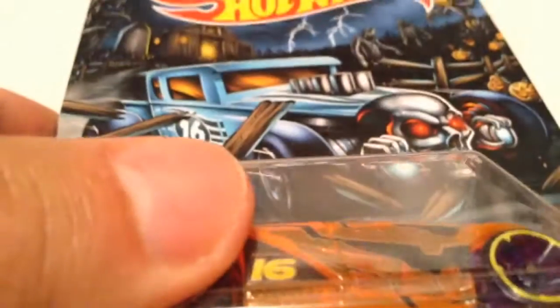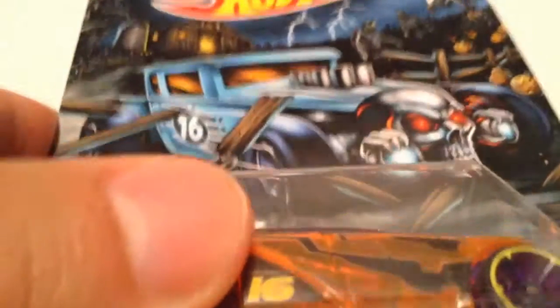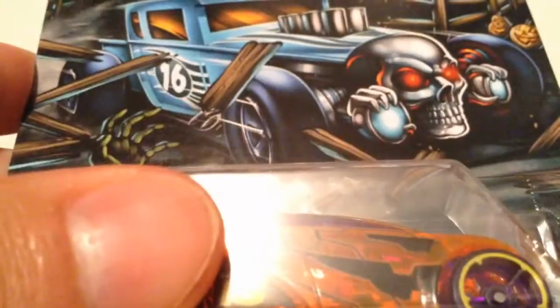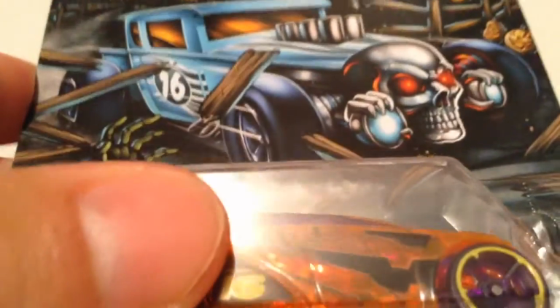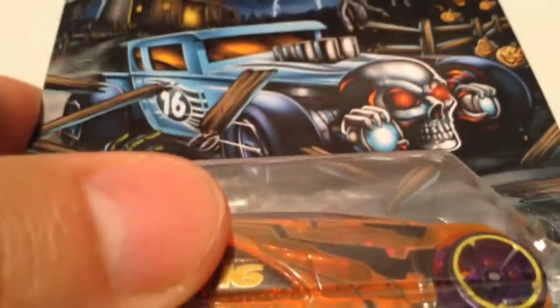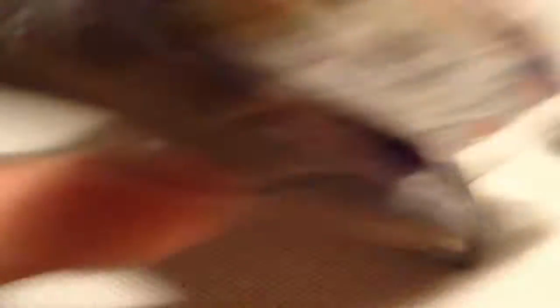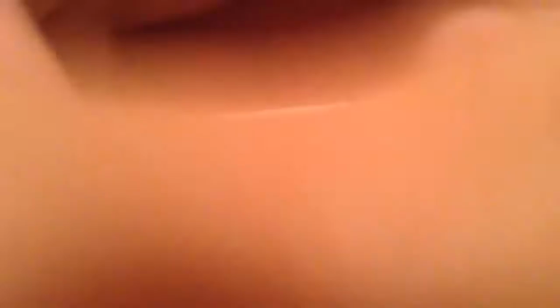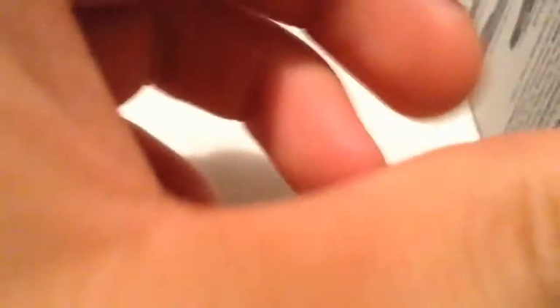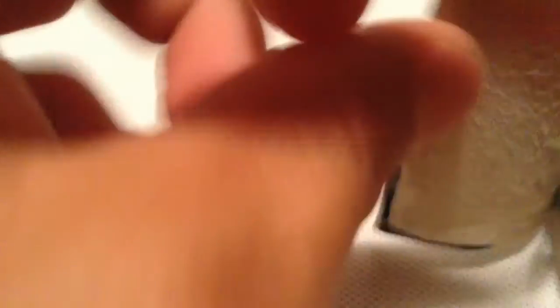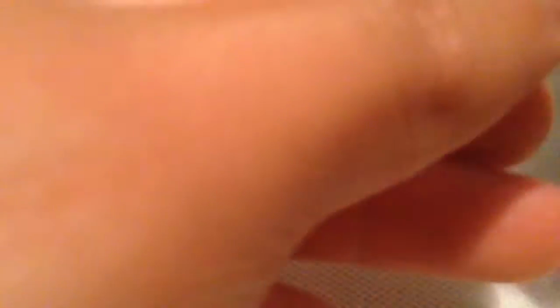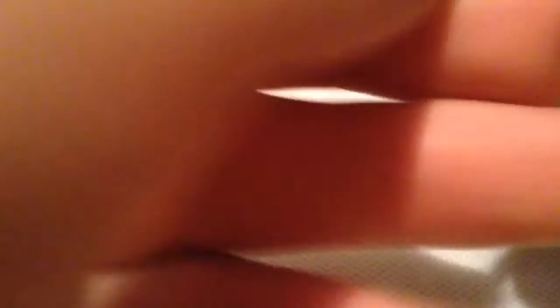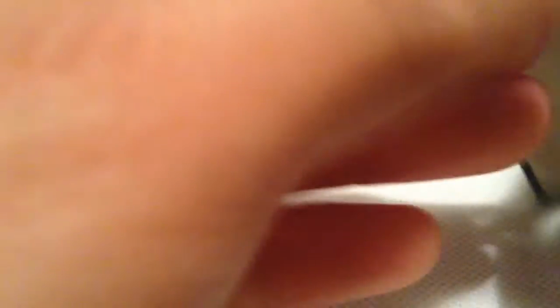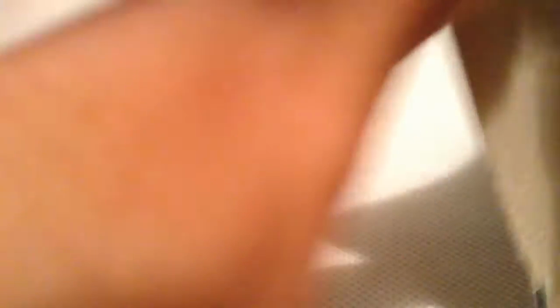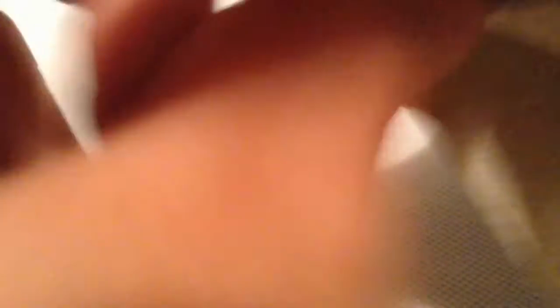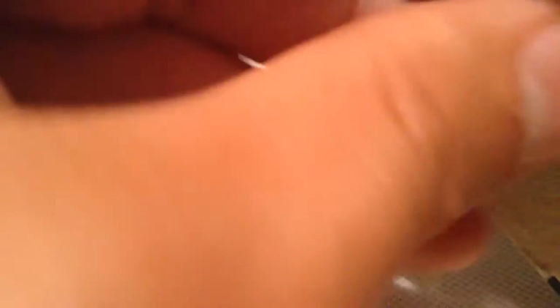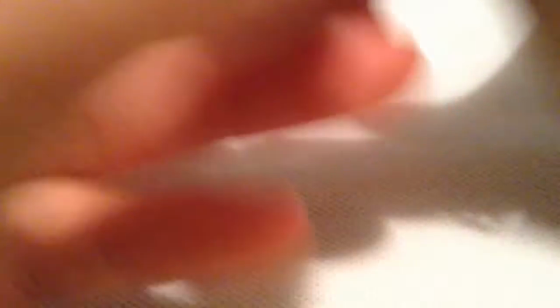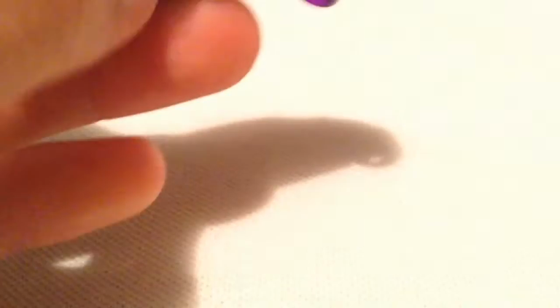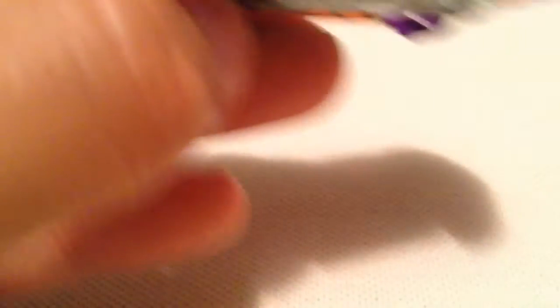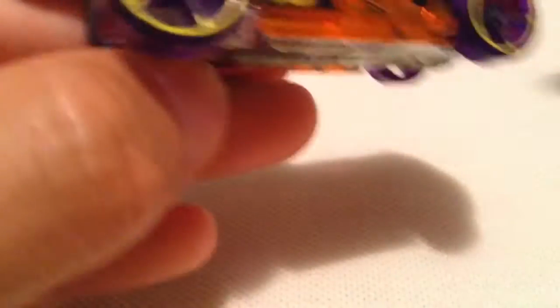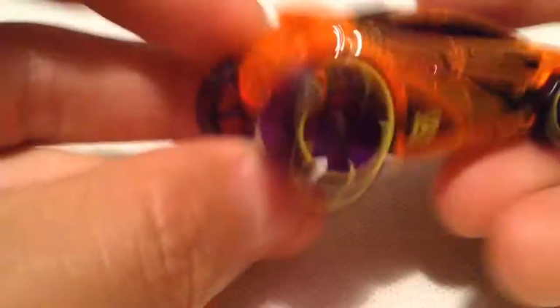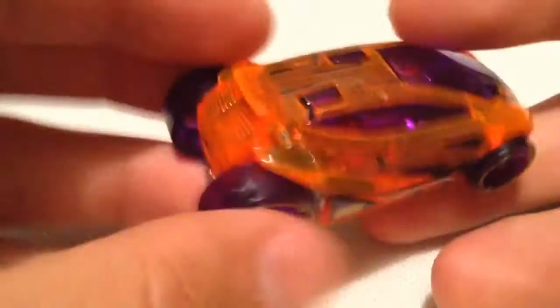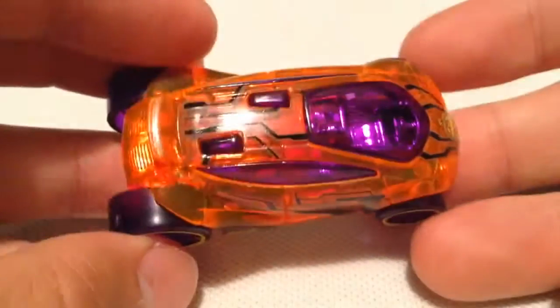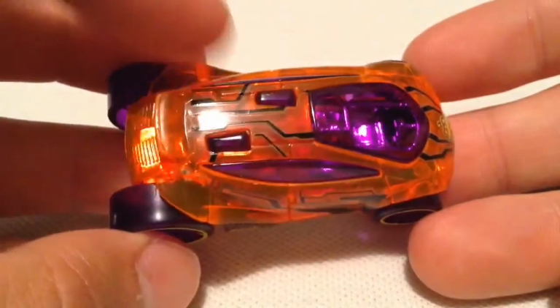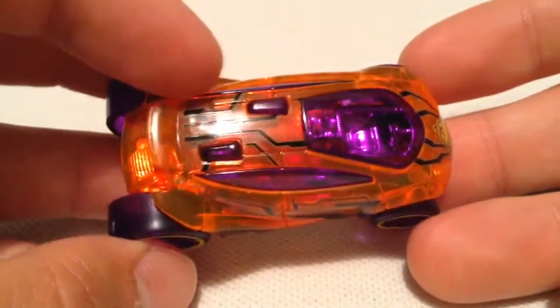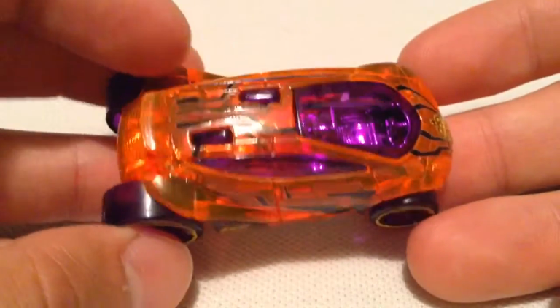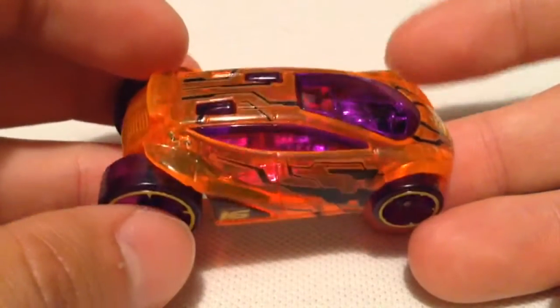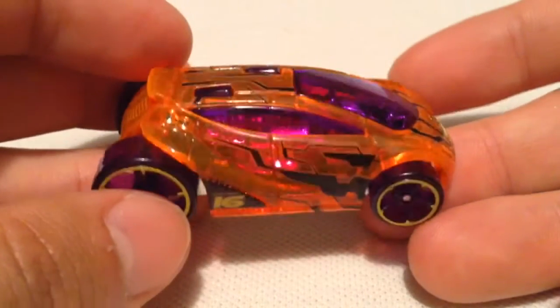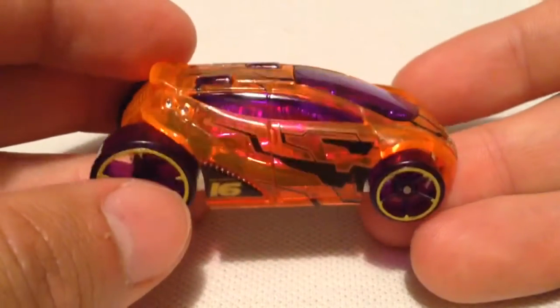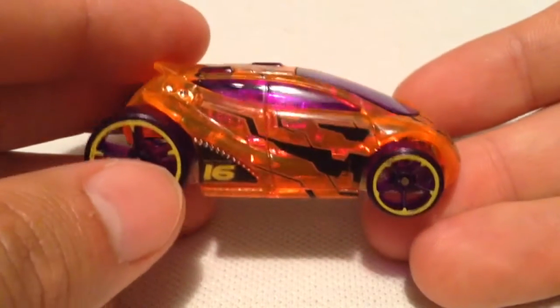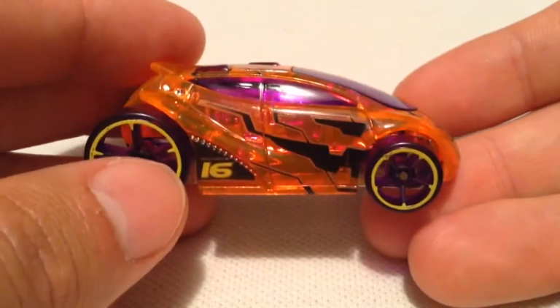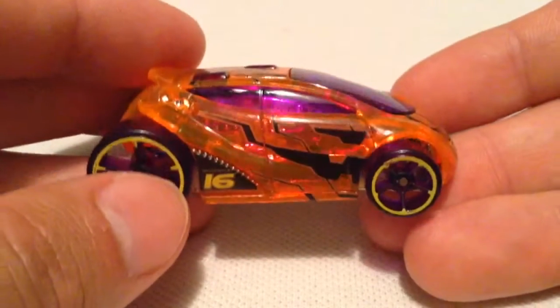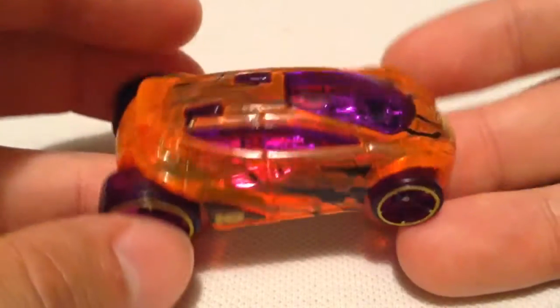And yep, there's the card art once again. So let's check it out. This one's basically an X-Racer where the body is plastic, but you can see through it — so you can see the insides there.